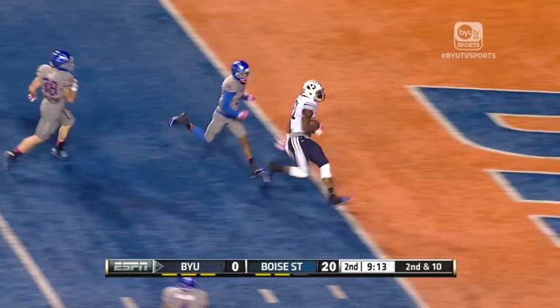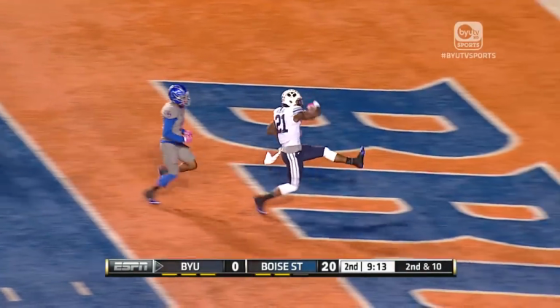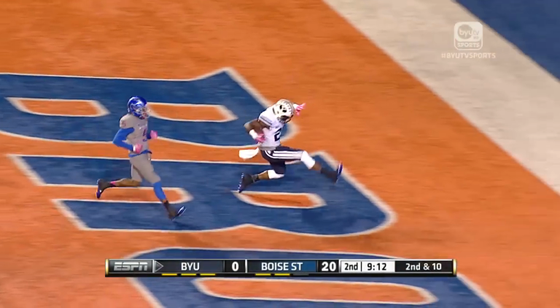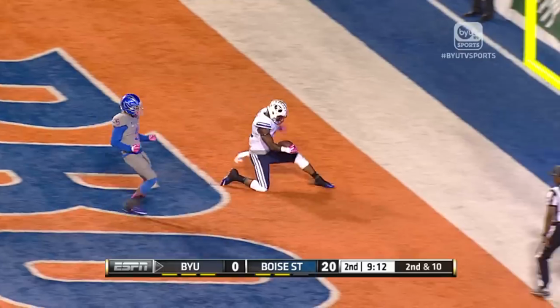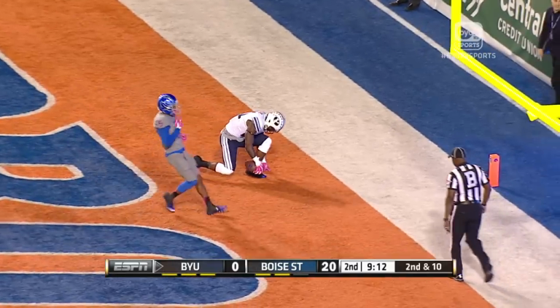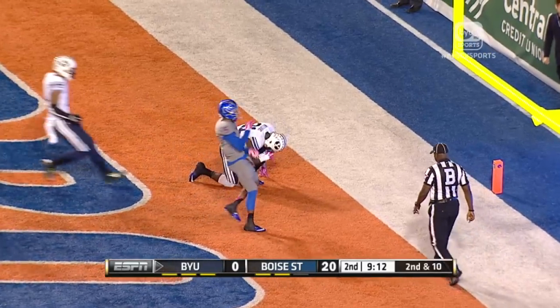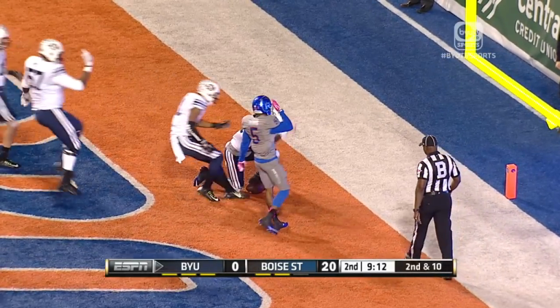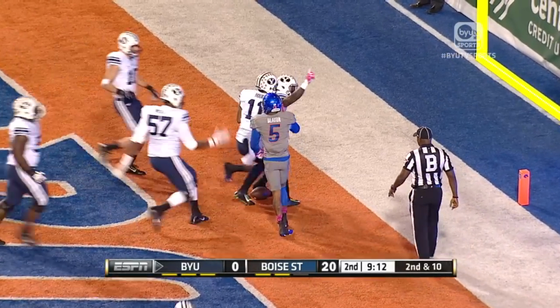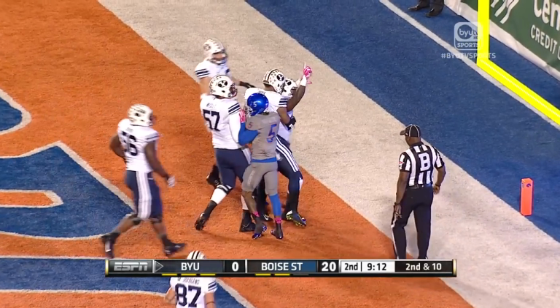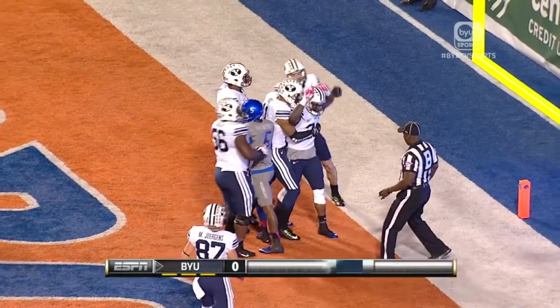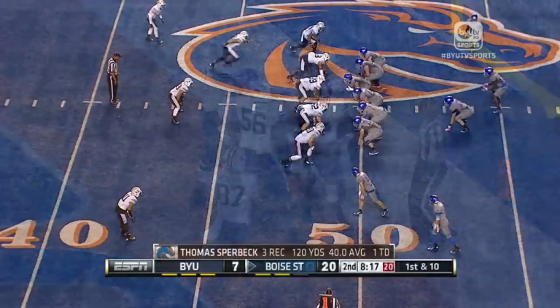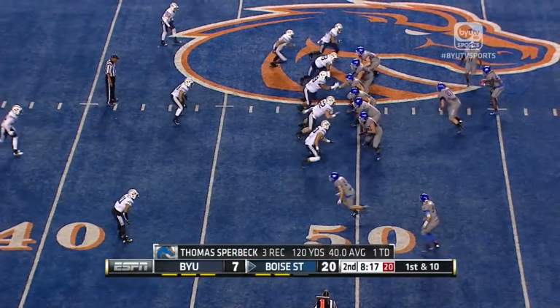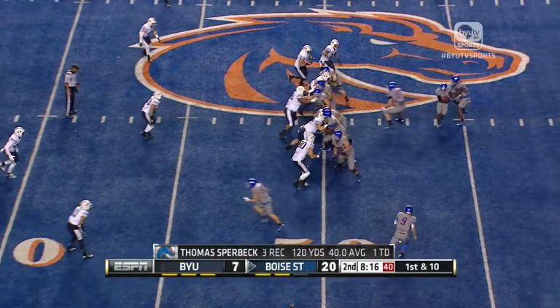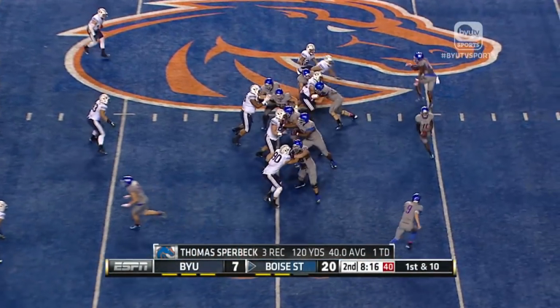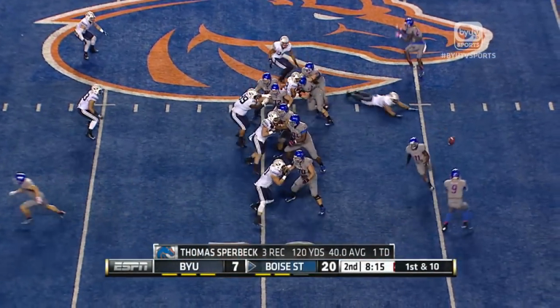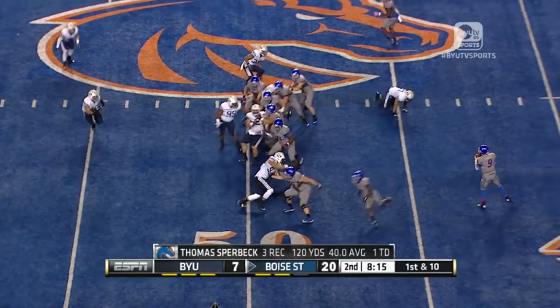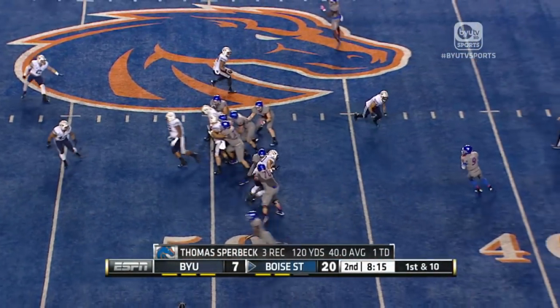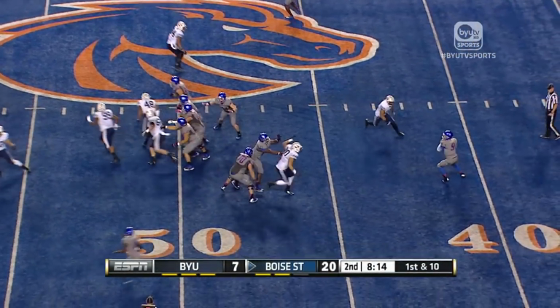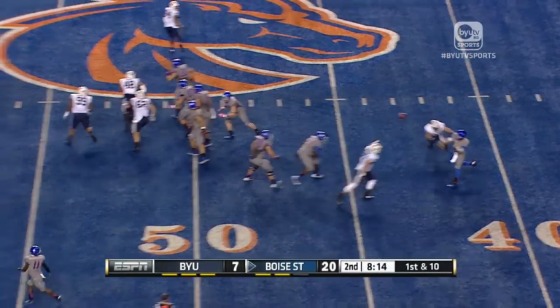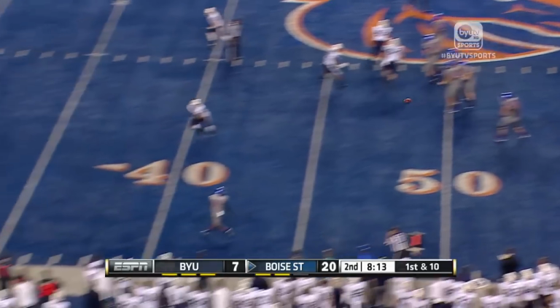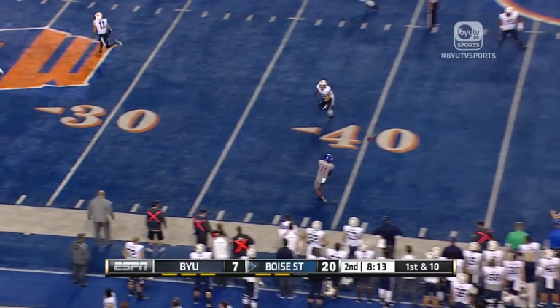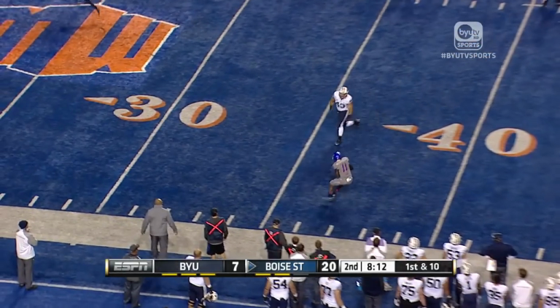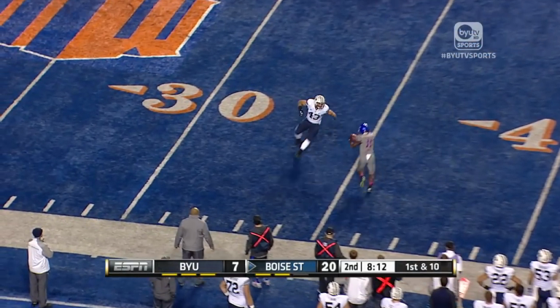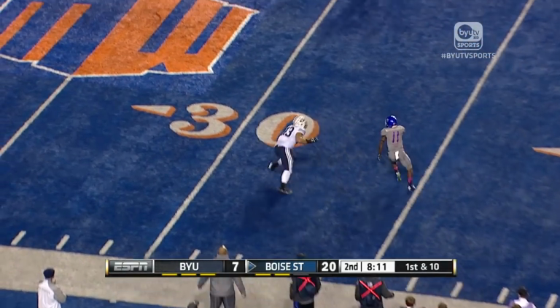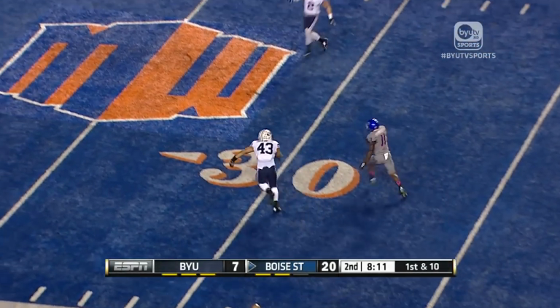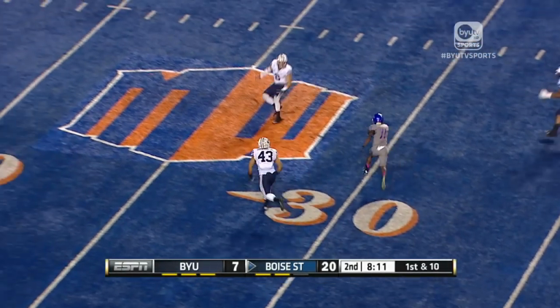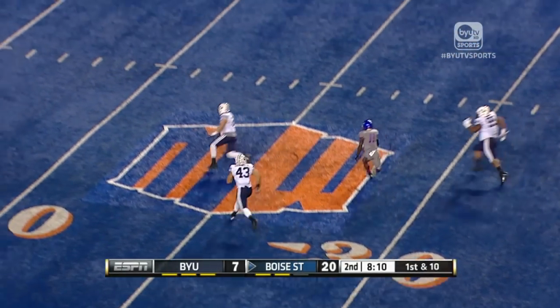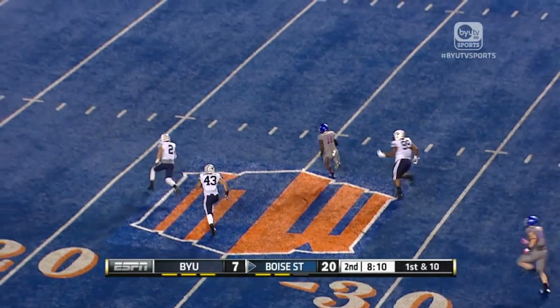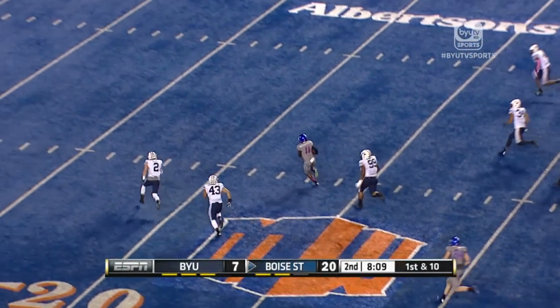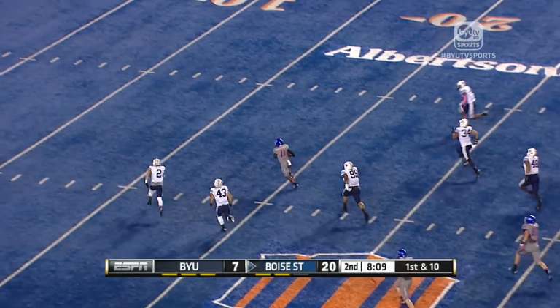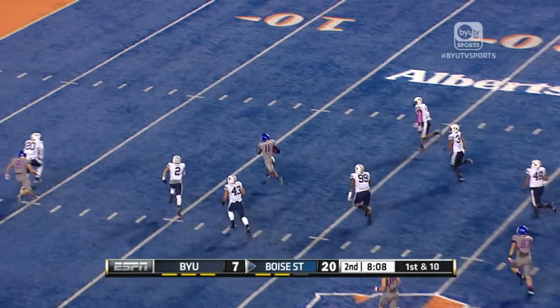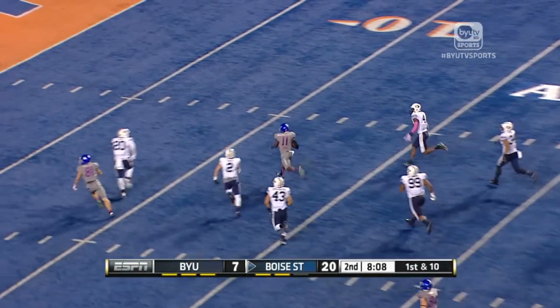Nice to see Jamal Williams in. He played sparingly, but he delivered a spark. Jamal came to play — this kid has passion. He runs with a chip on his shoulder; you've got to get him more involved in the offense. And here's Shane Williams-Rhodes with some trickery.